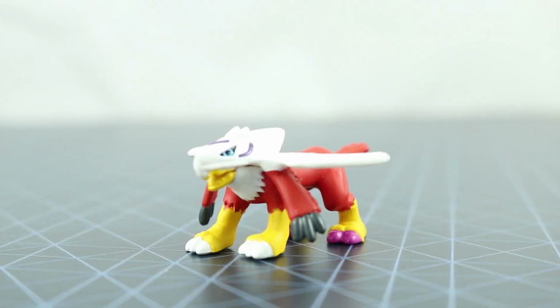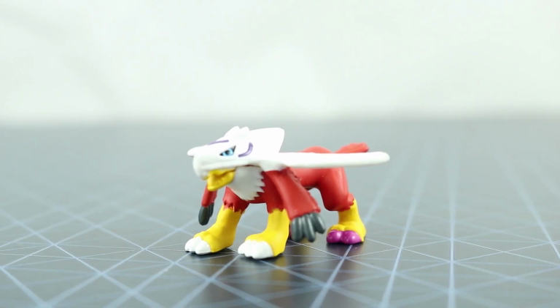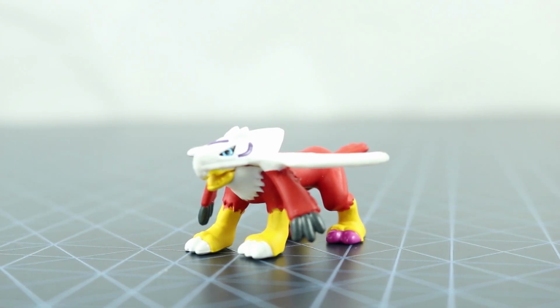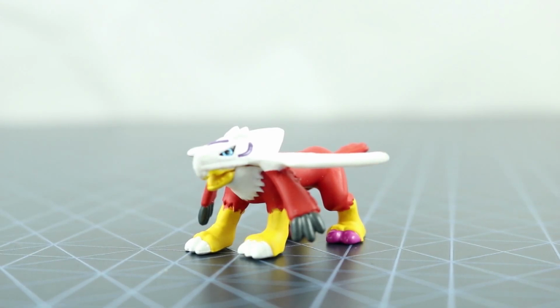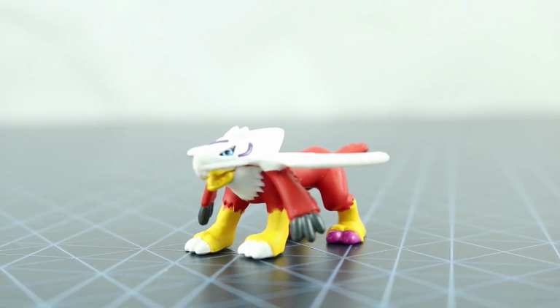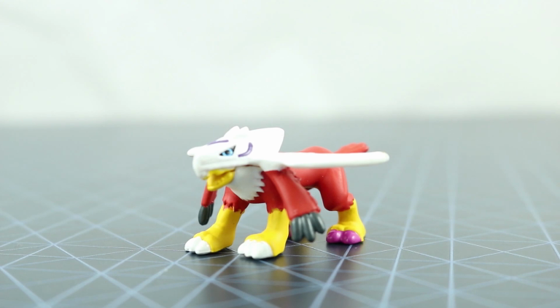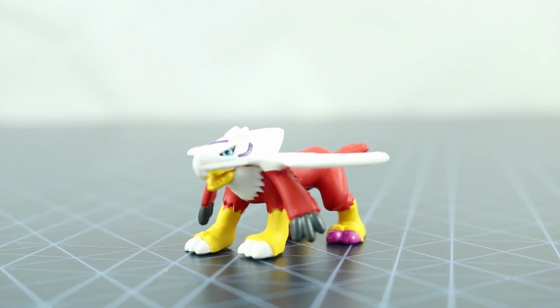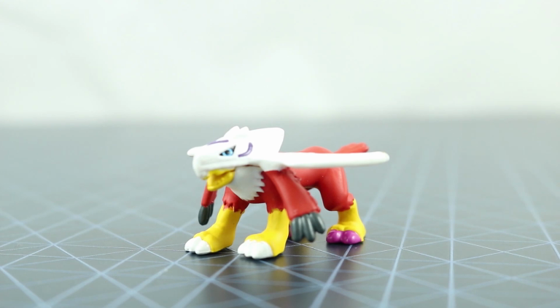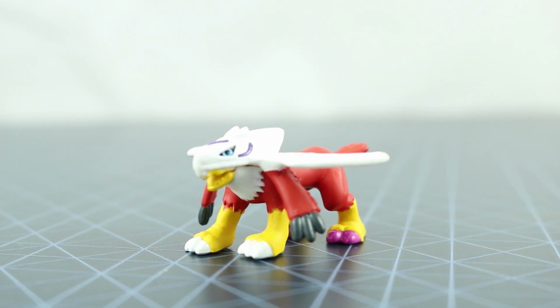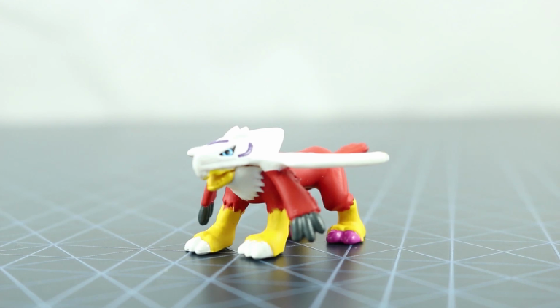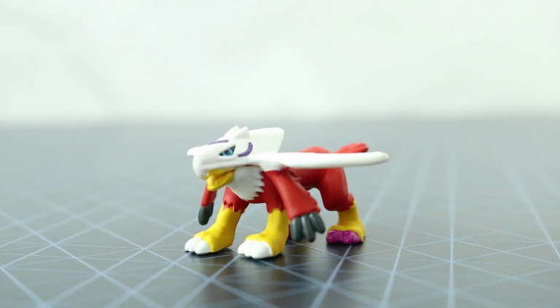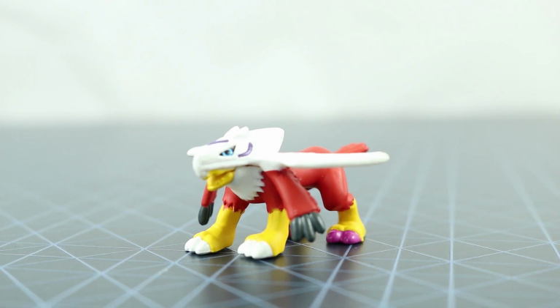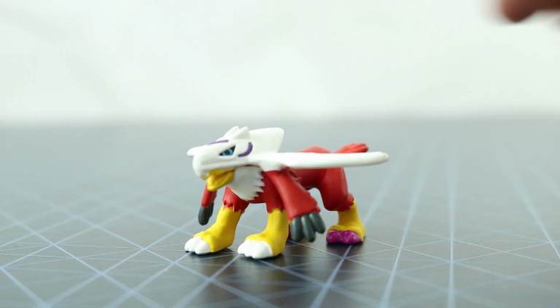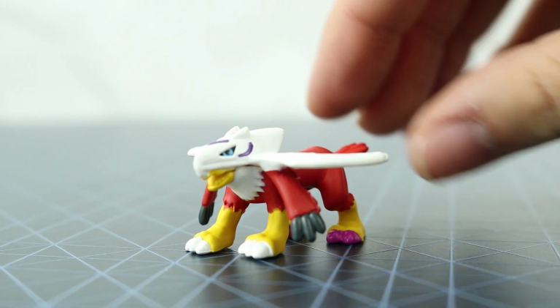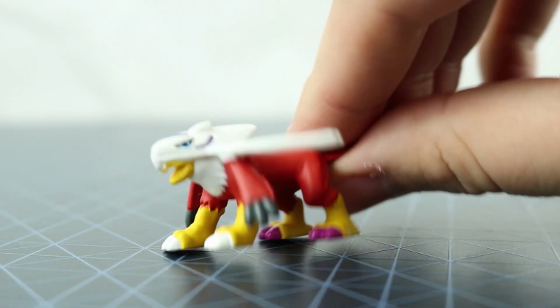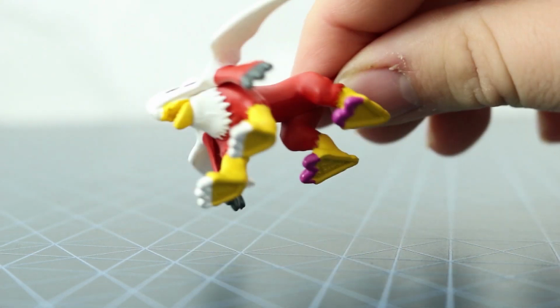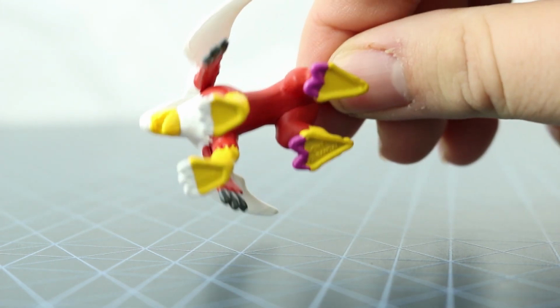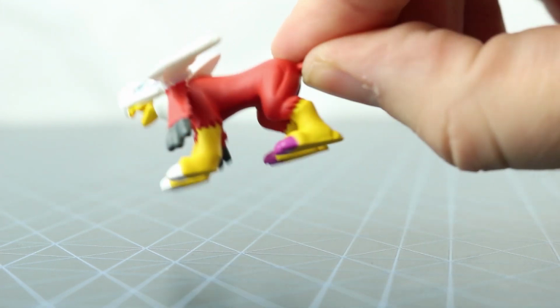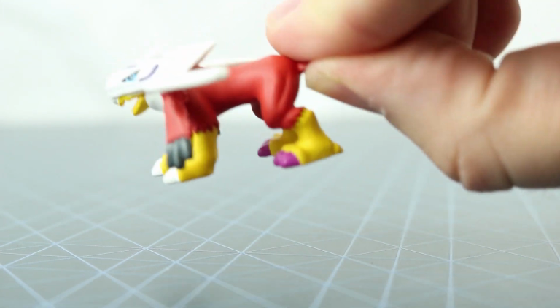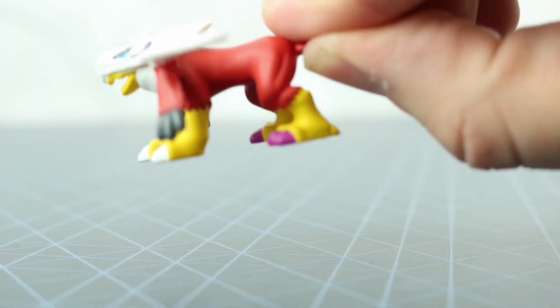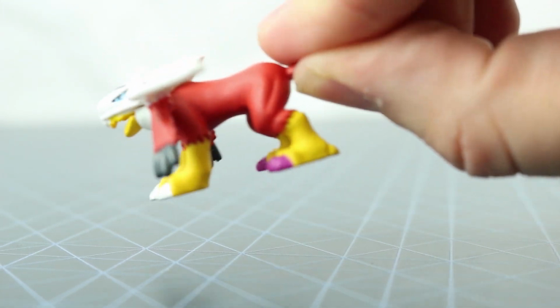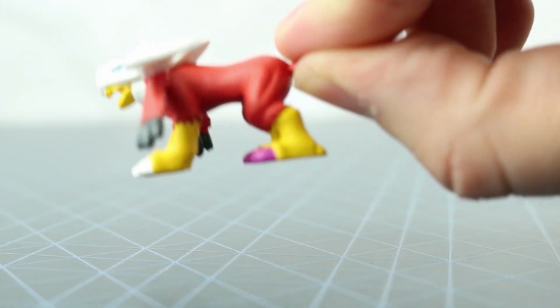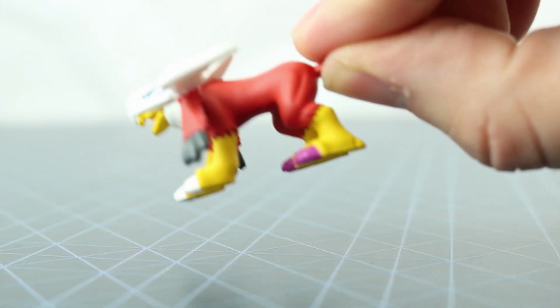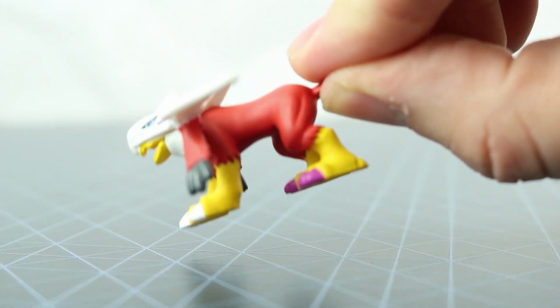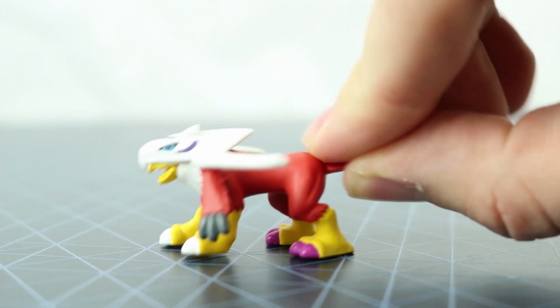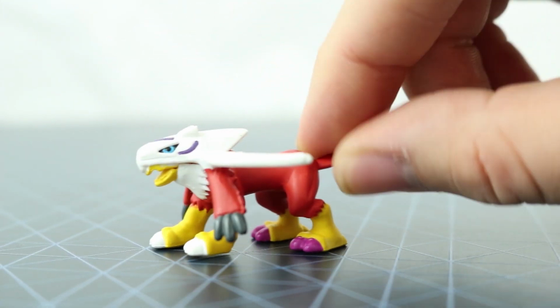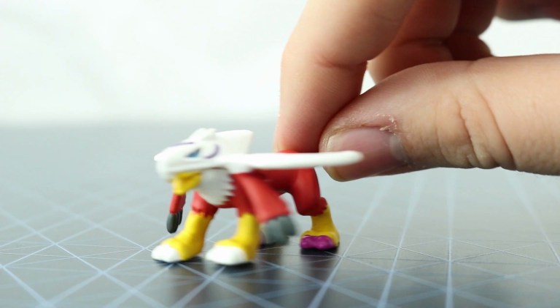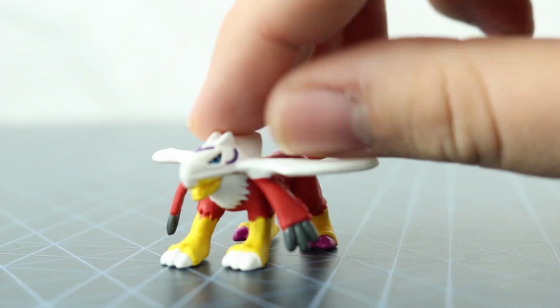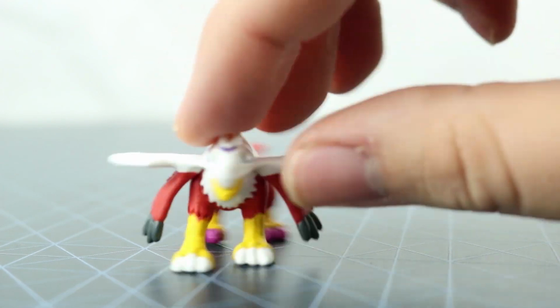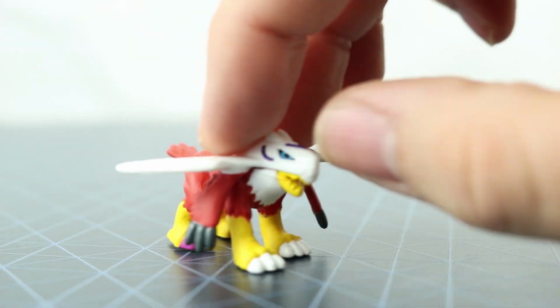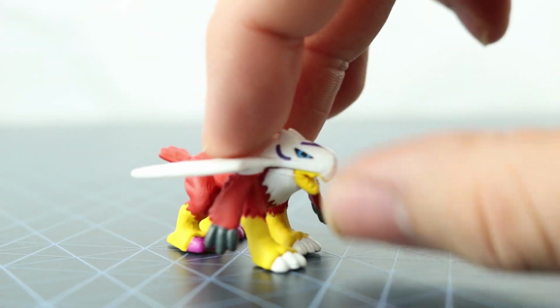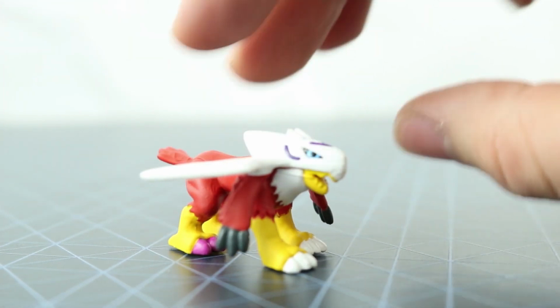We have Halsemon, who is the Armored Digivolved form of Hawkmon using the Crest of Love. As you can see, the feet are different colors at the back. Not entirely sure if this was how it was done in the show, but it's still a cool figure to have.